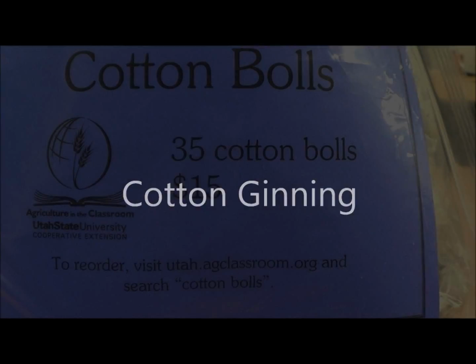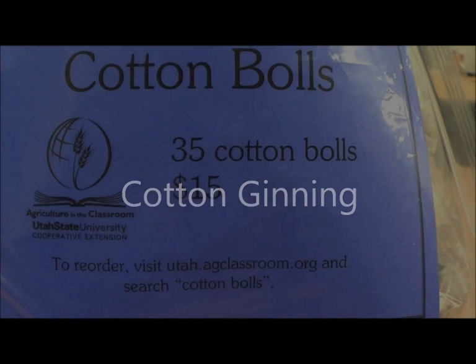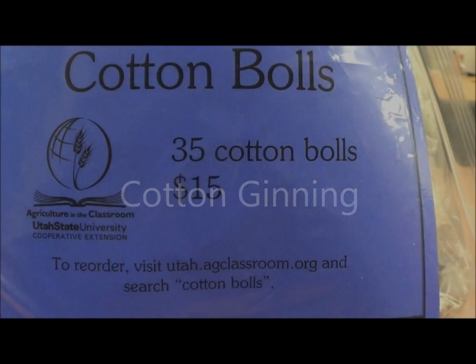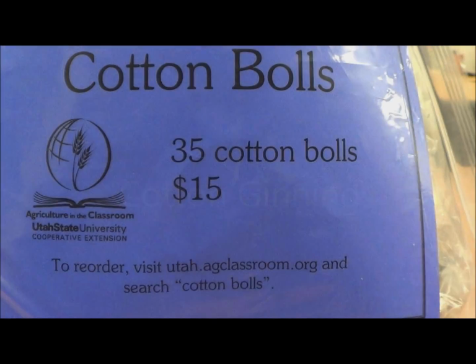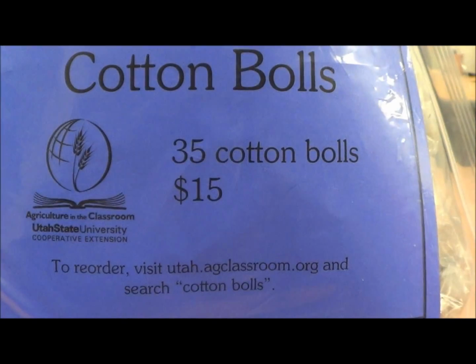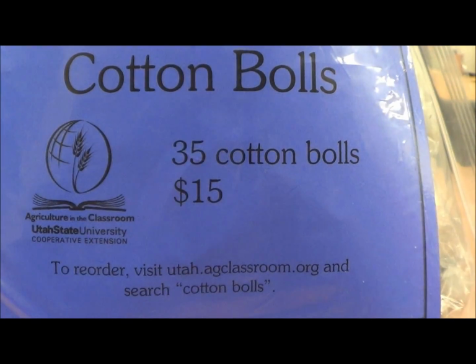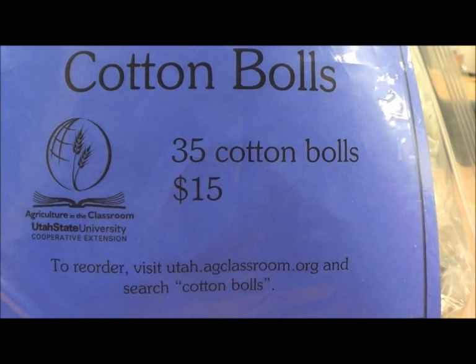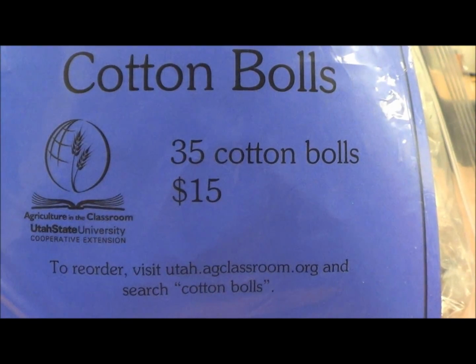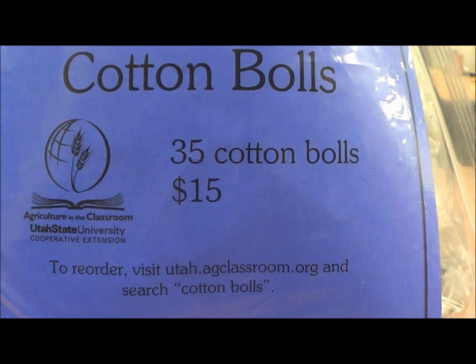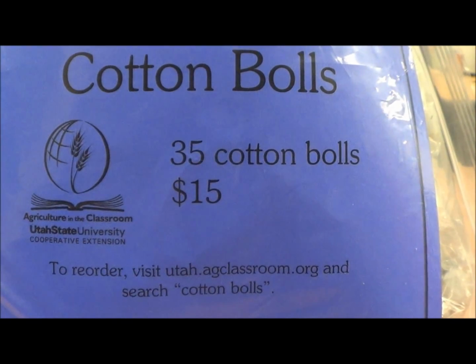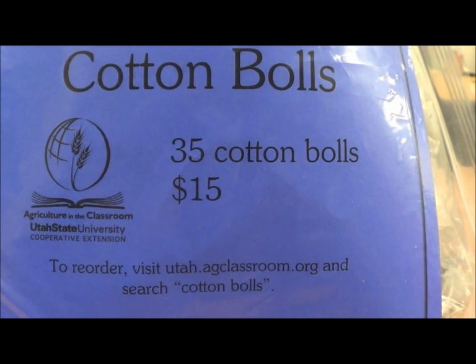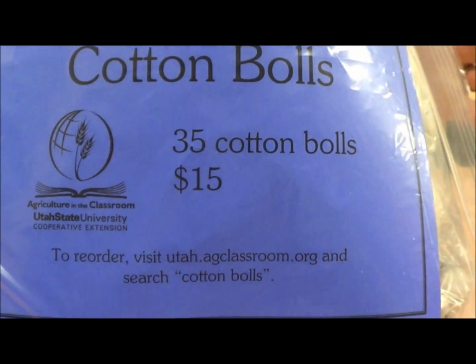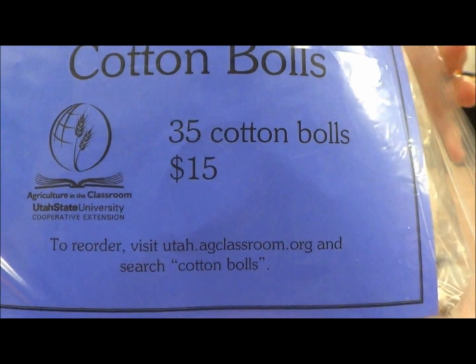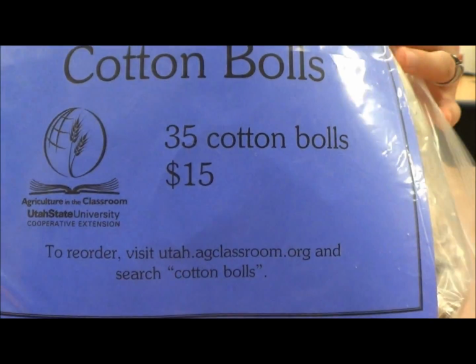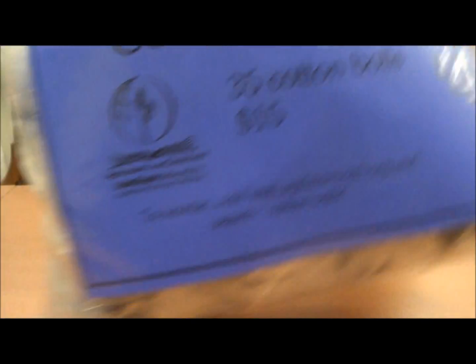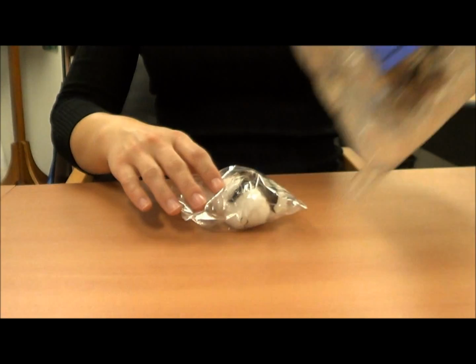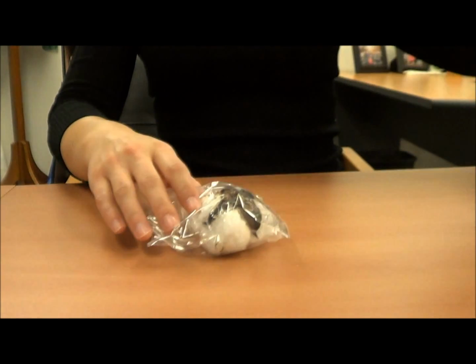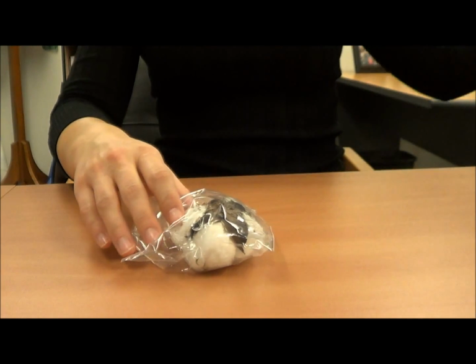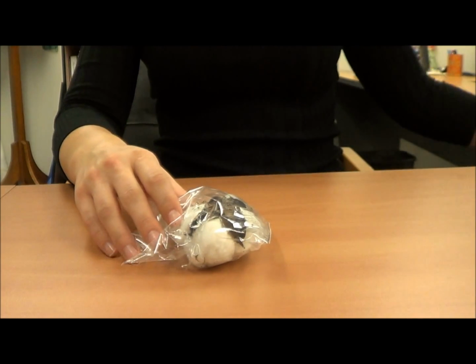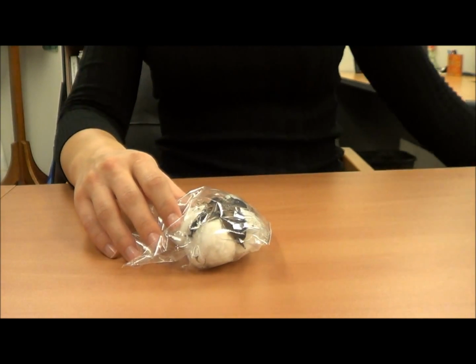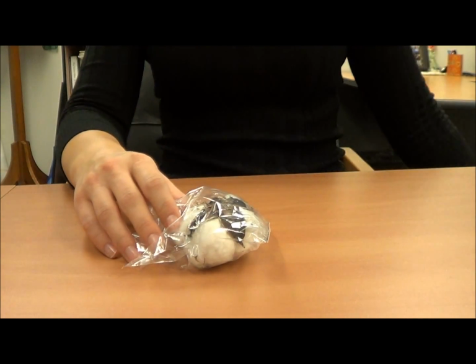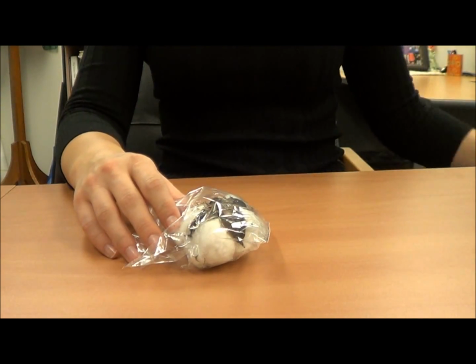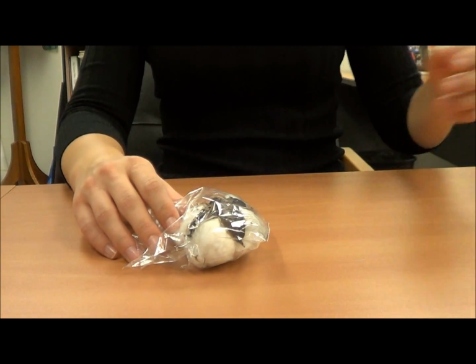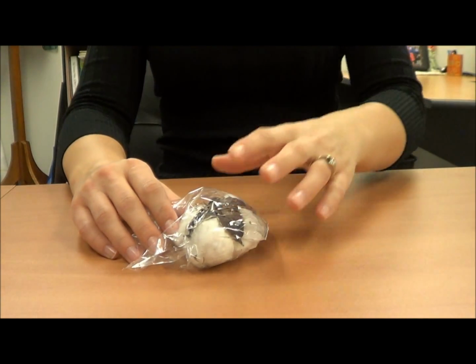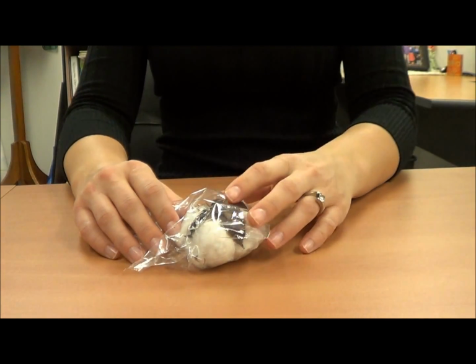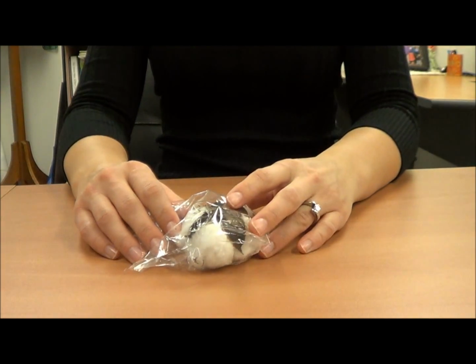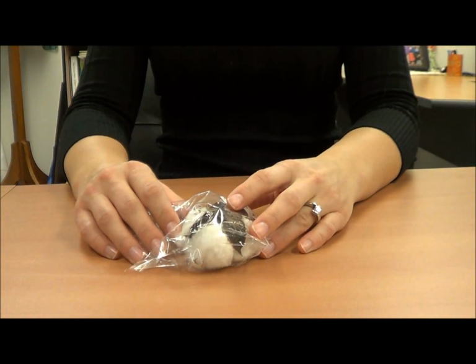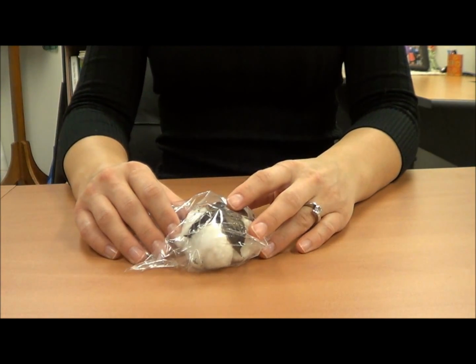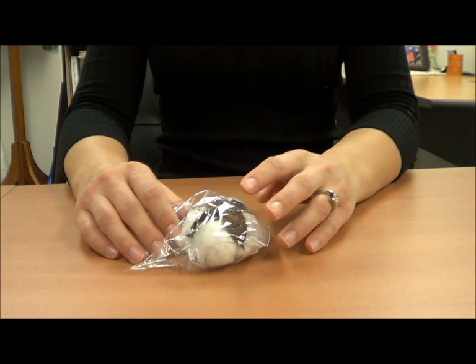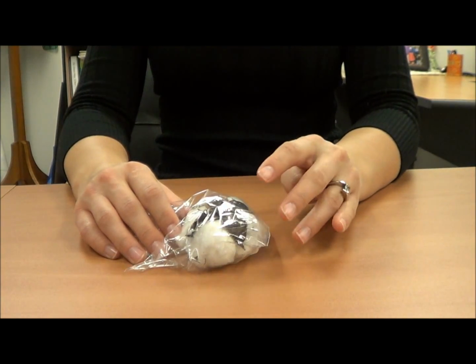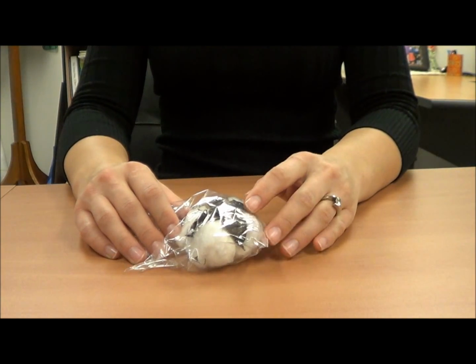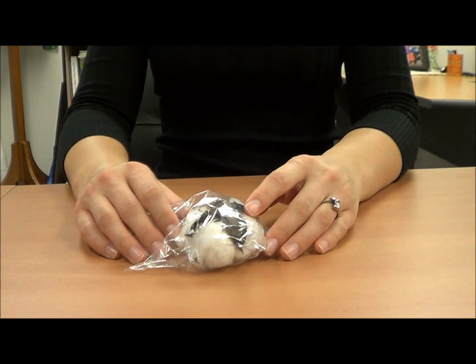Your cotton kit contains 35 individually wrapped cotton bolls. Give one cotton boll to each student, pair of students, or even to a group of four.